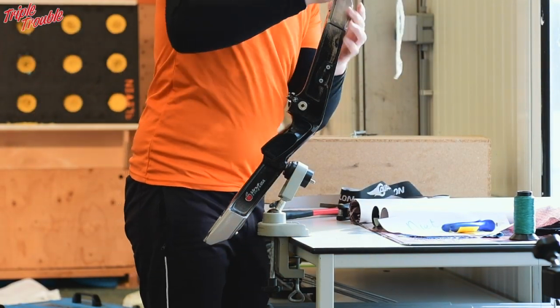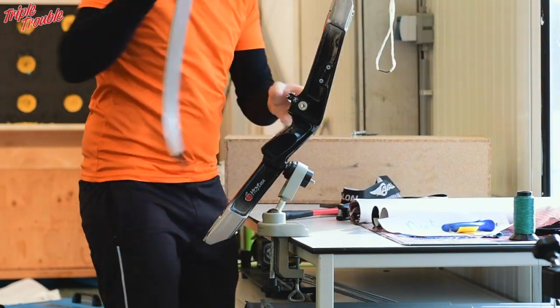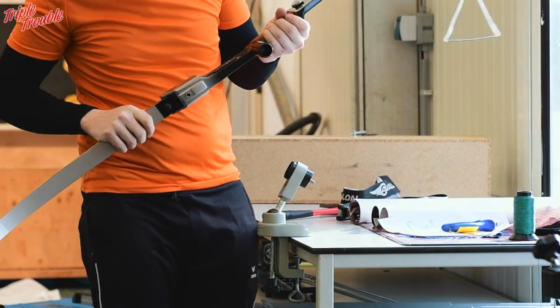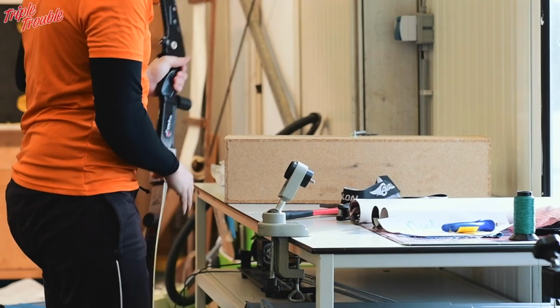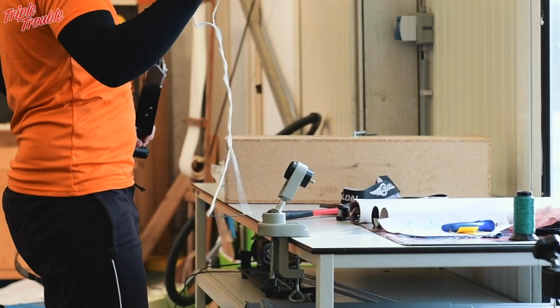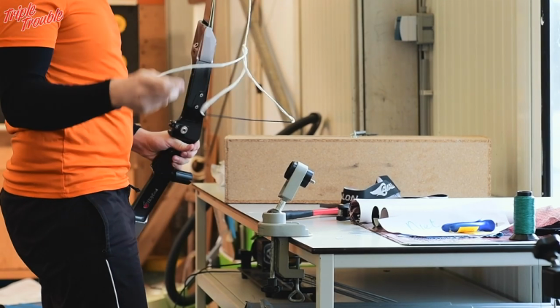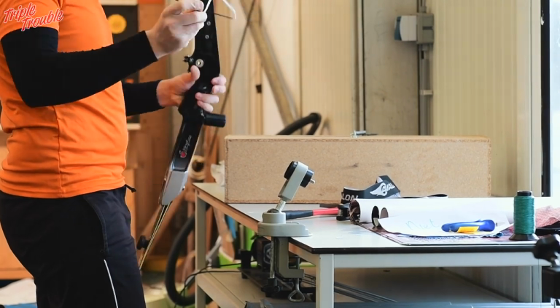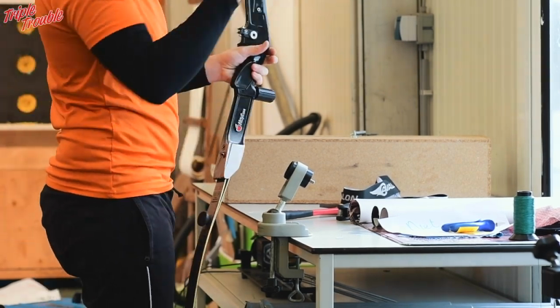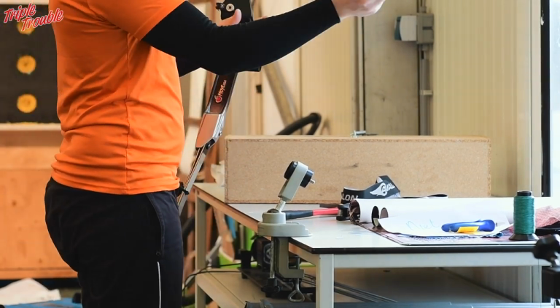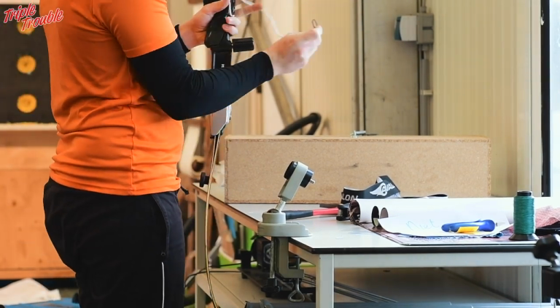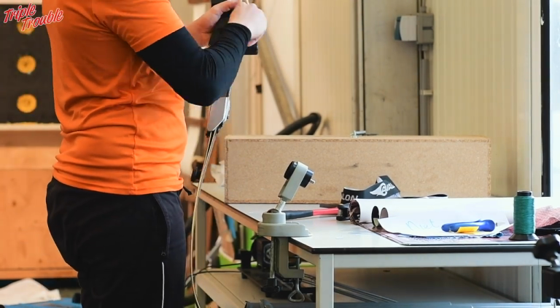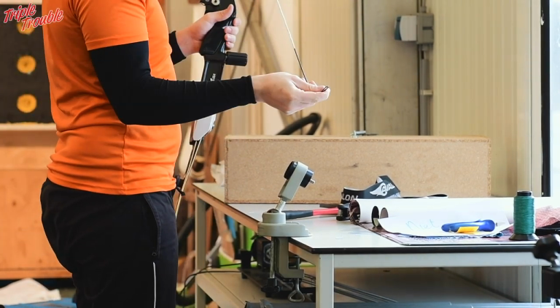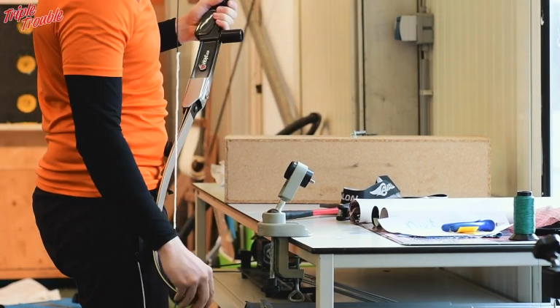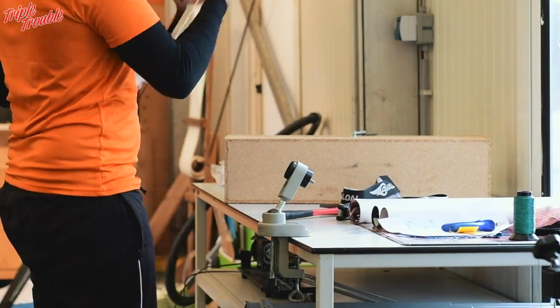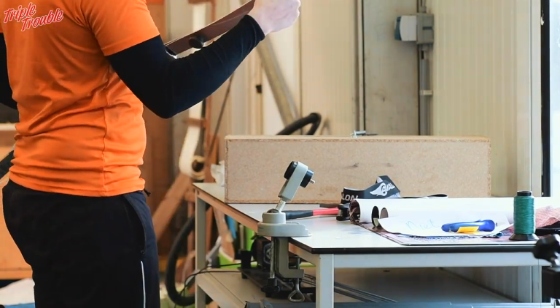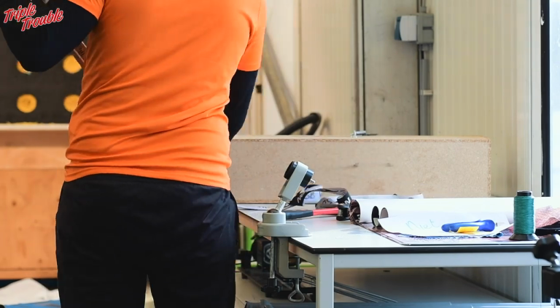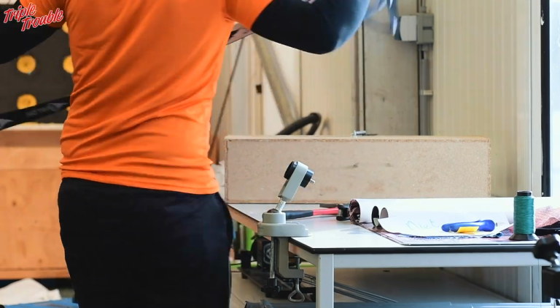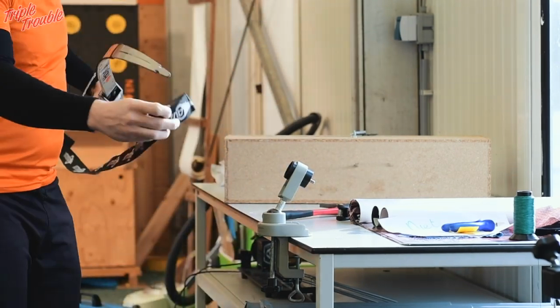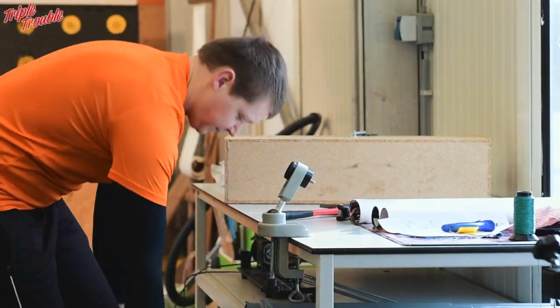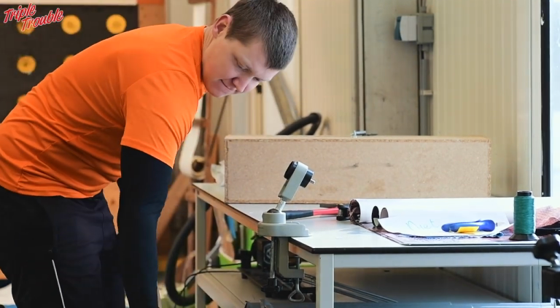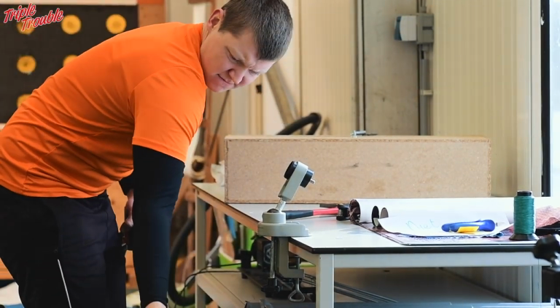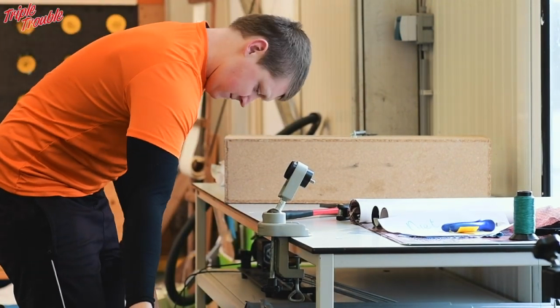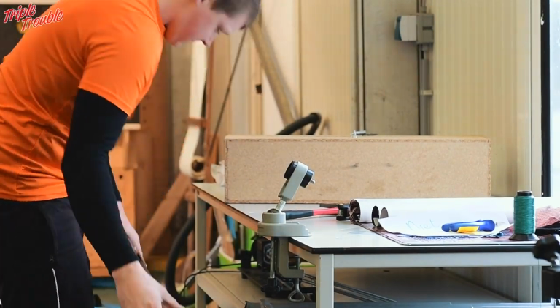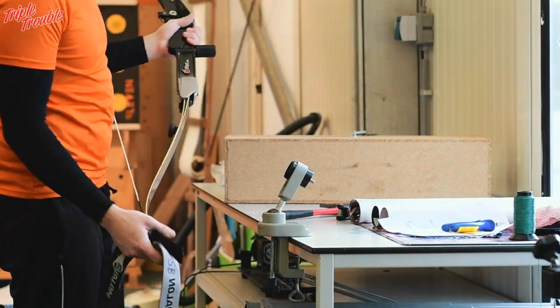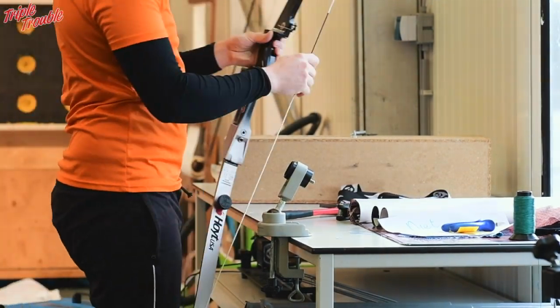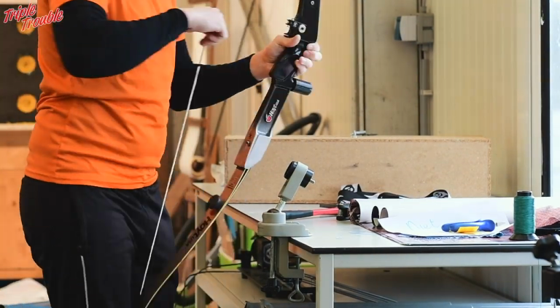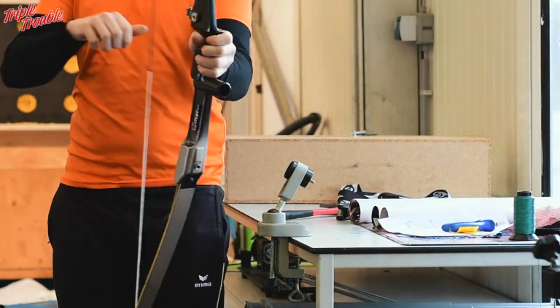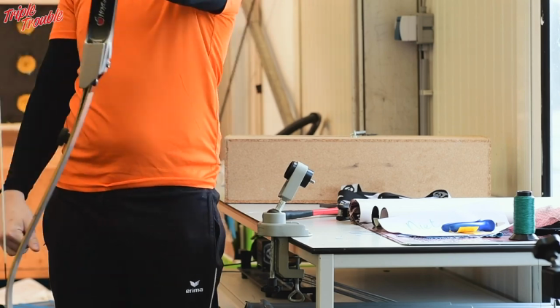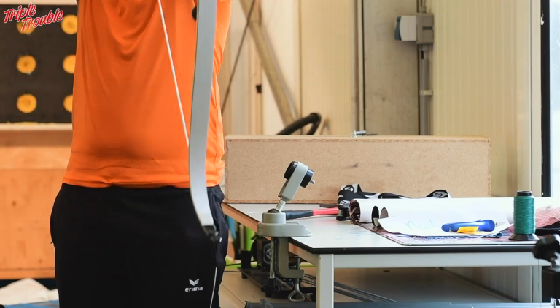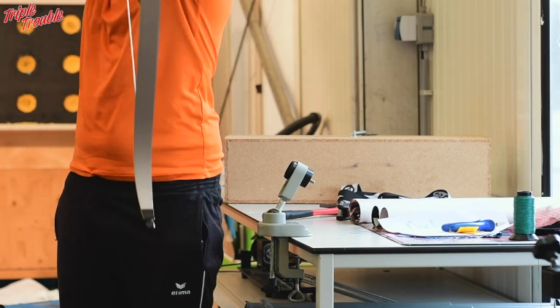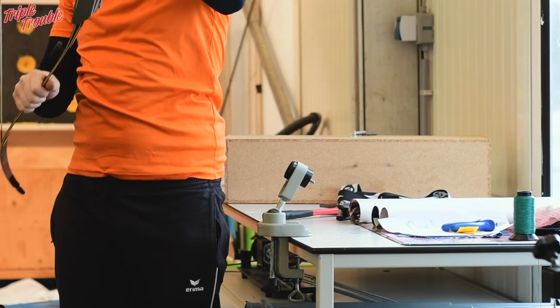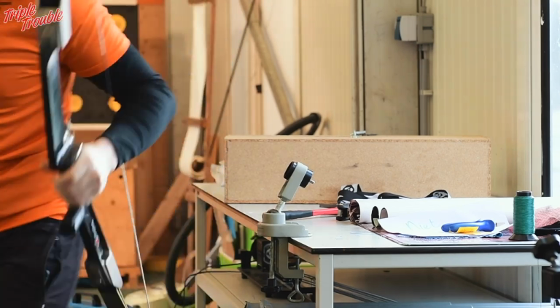I check if everything fits and if the string is the correct length. After this I string my bow using a bow stringer, because it's not only easy, it's also the safest way to do it. Now it's time to assemble everything and start shooting to see if it works.